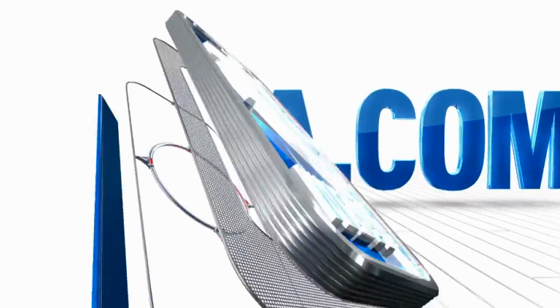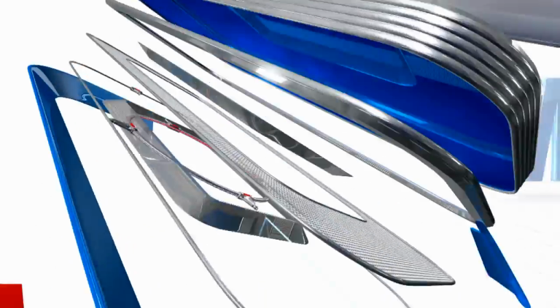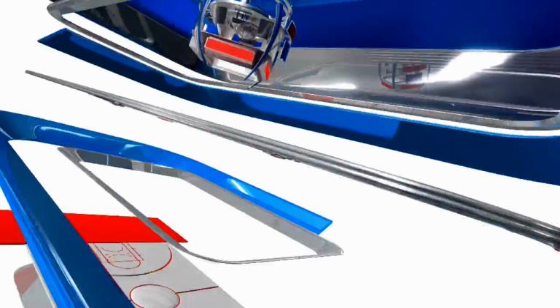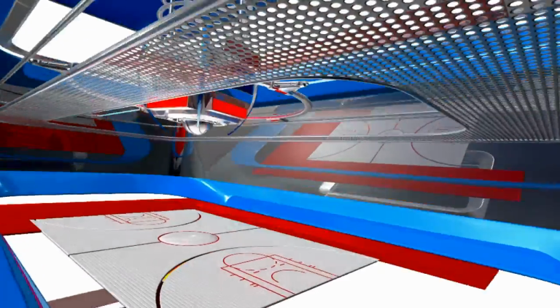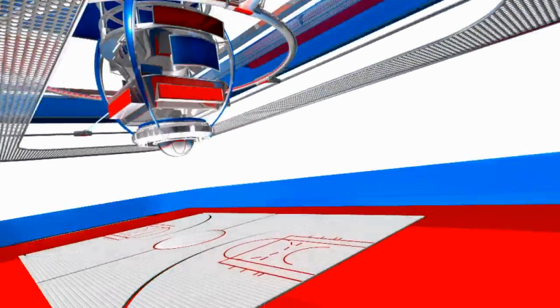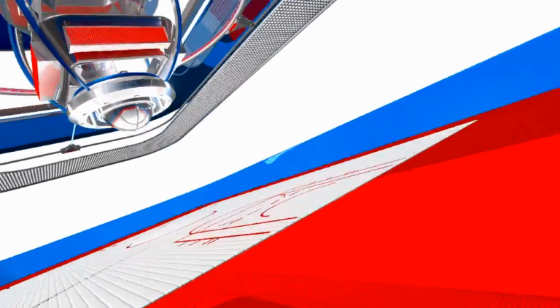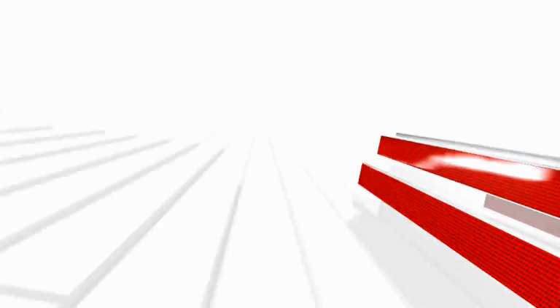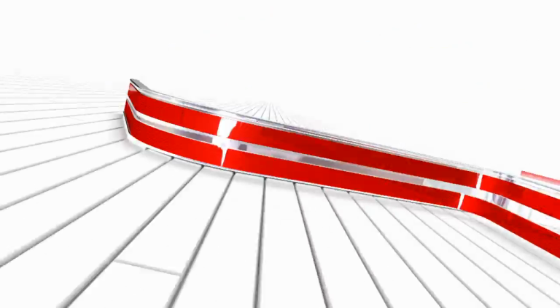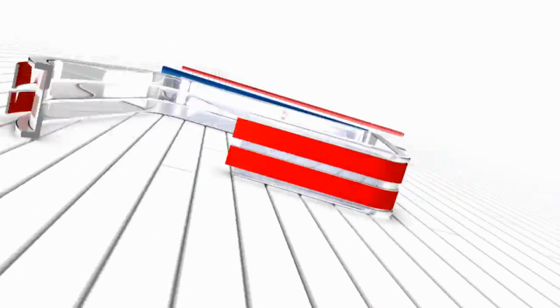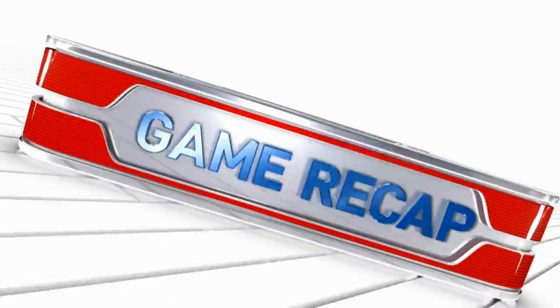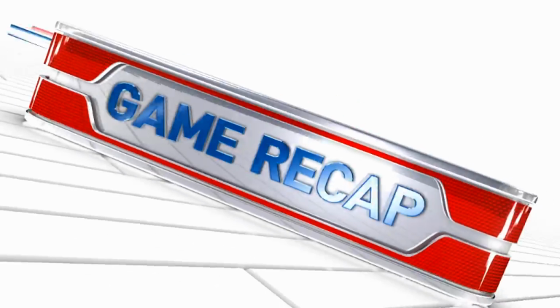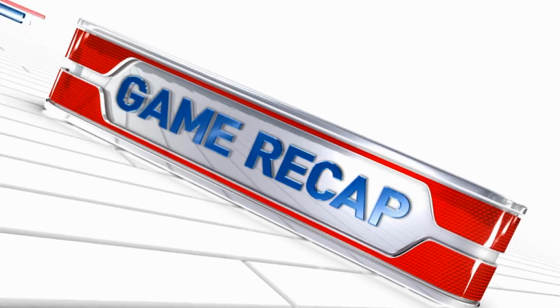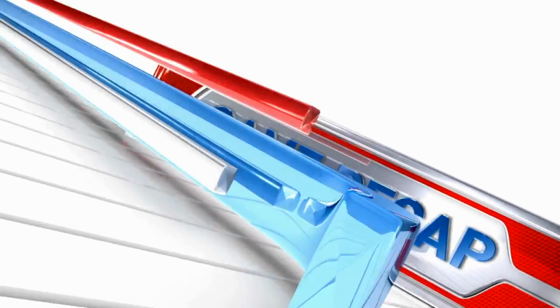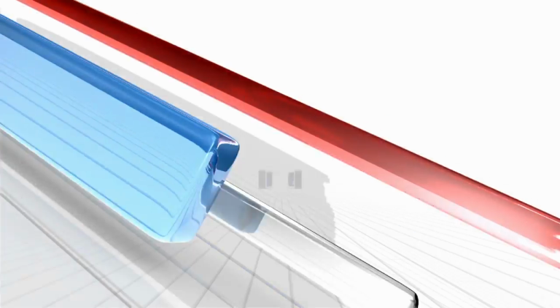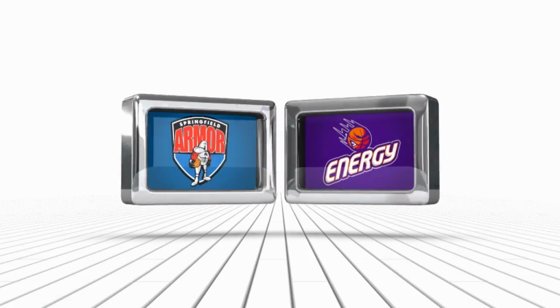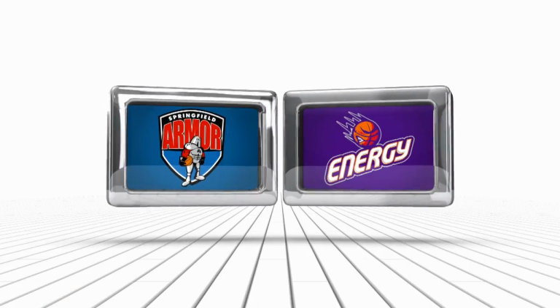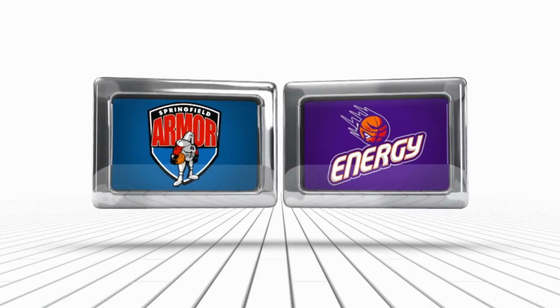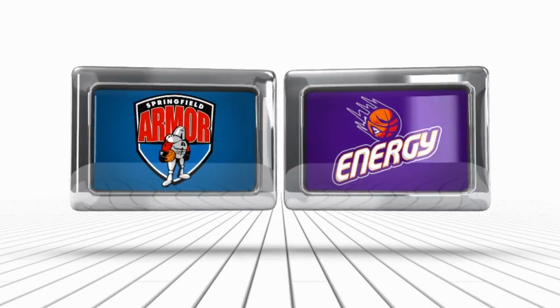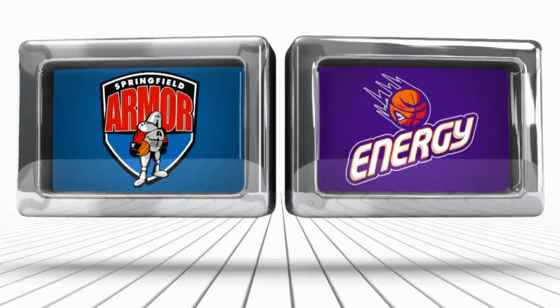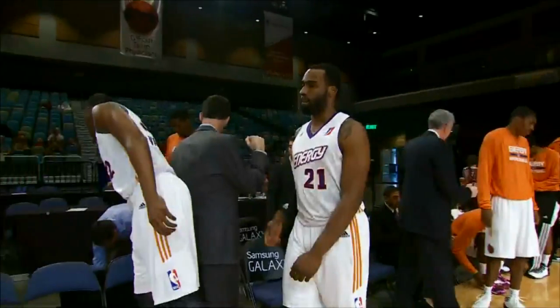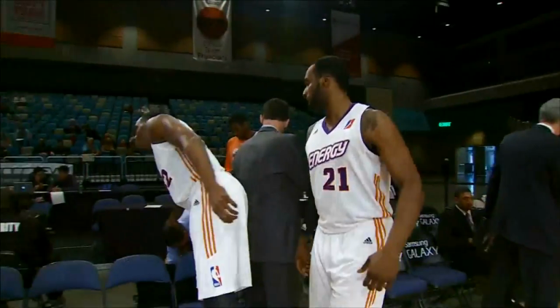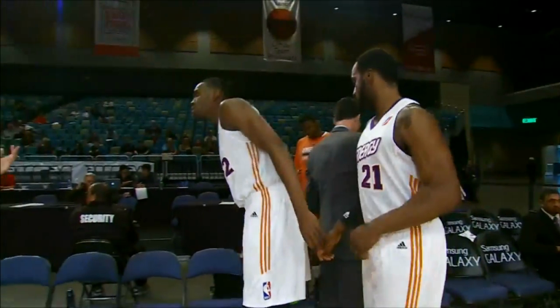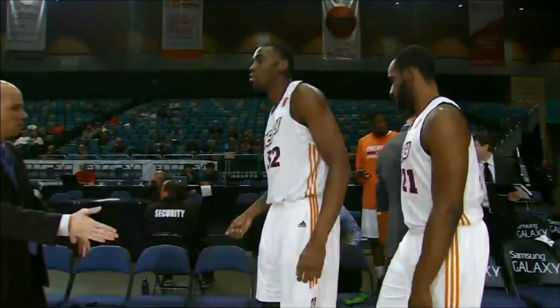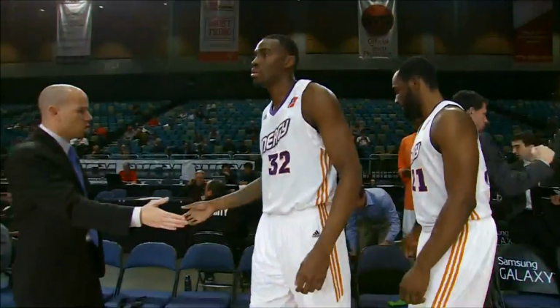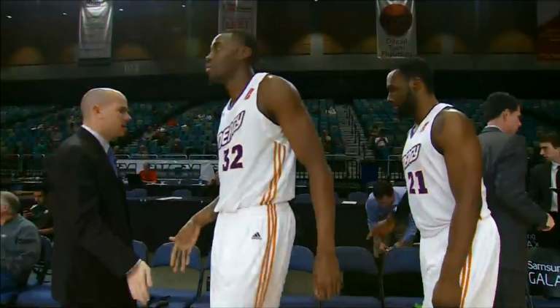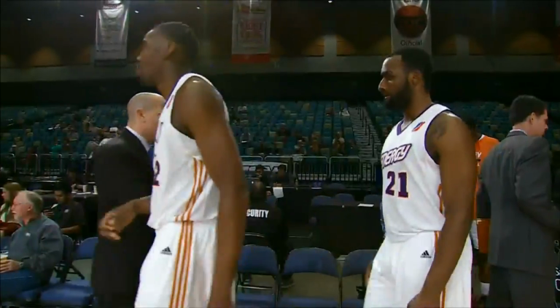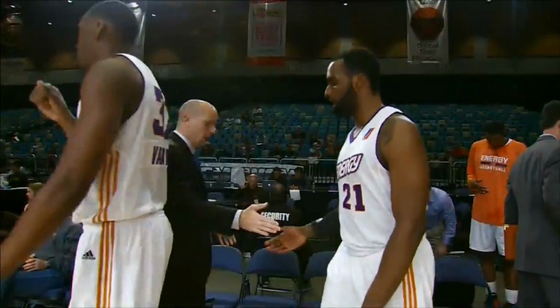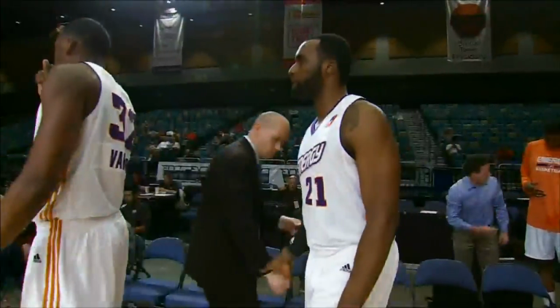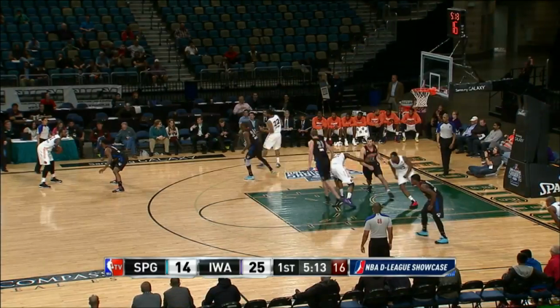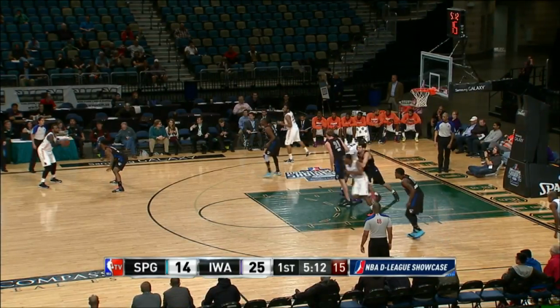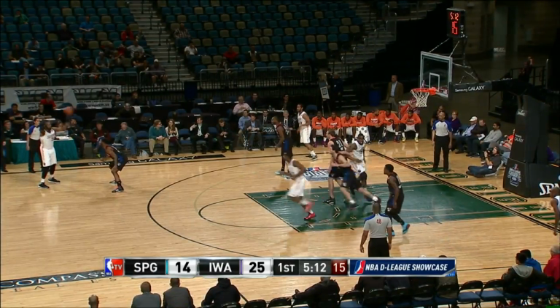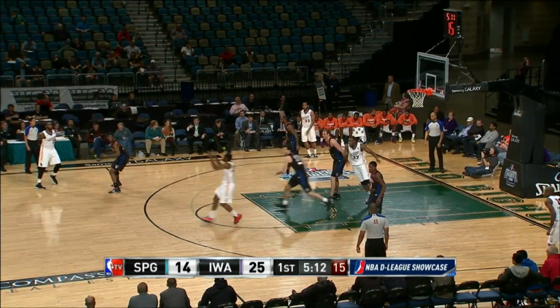The D-League Showcase rolls on from Reno, Nevada, this time featuring Springfield and Iowa. That means Jarvis Varnado and Shabazz Muhammad in action.